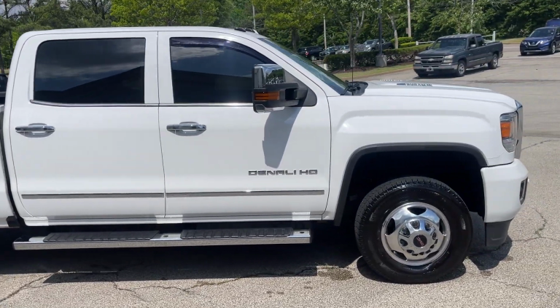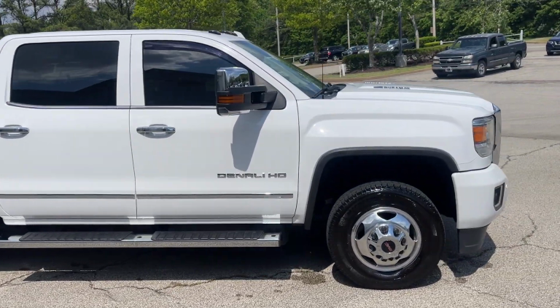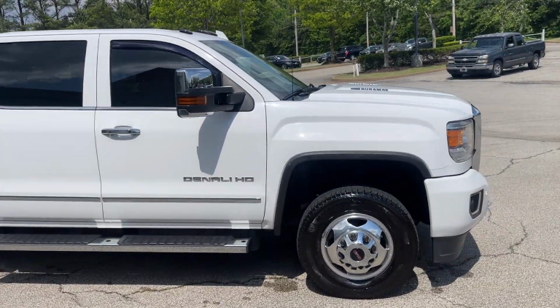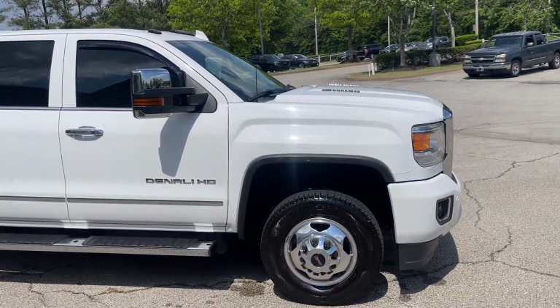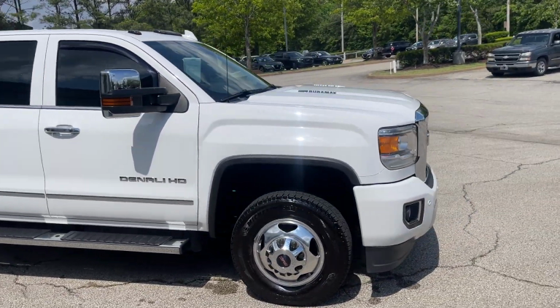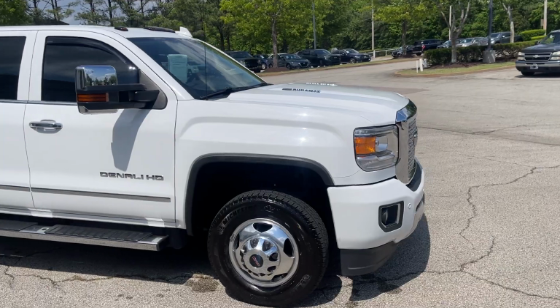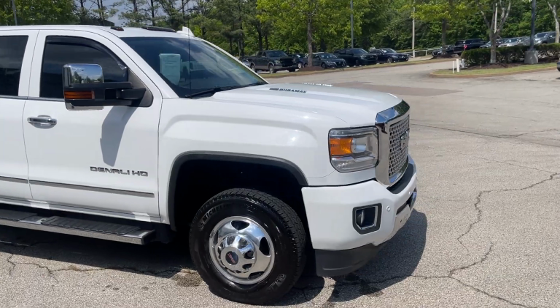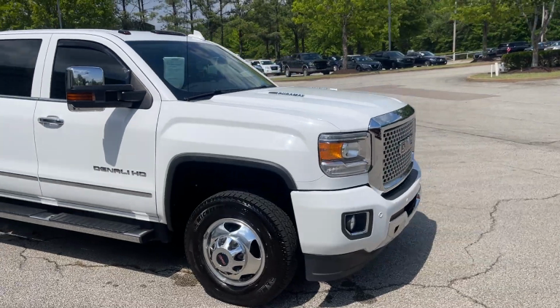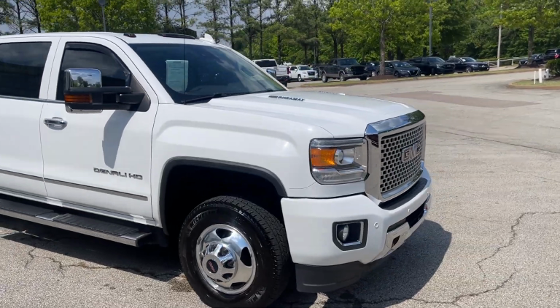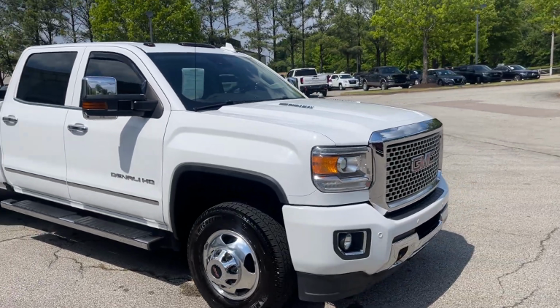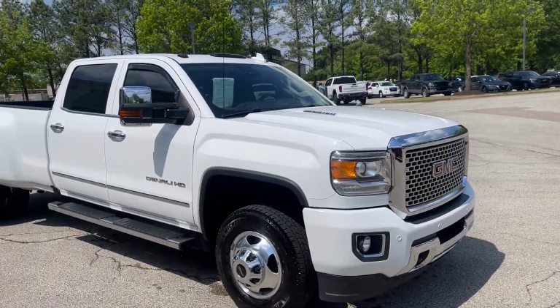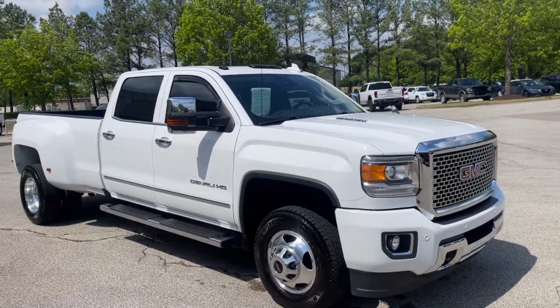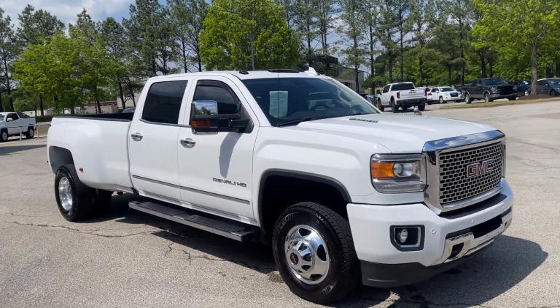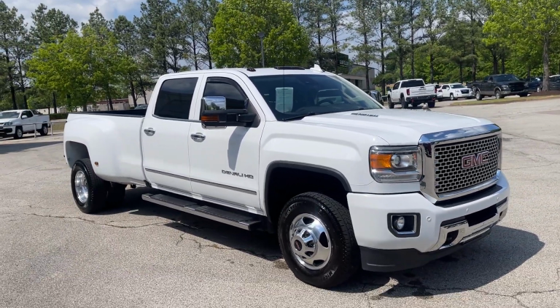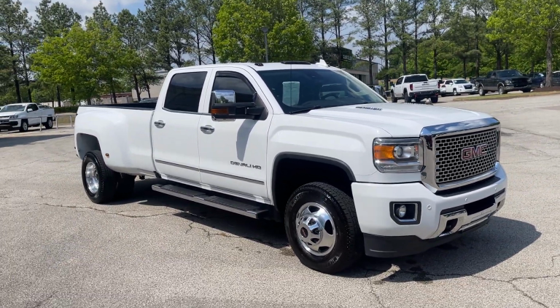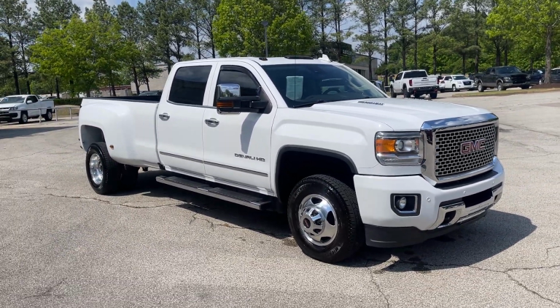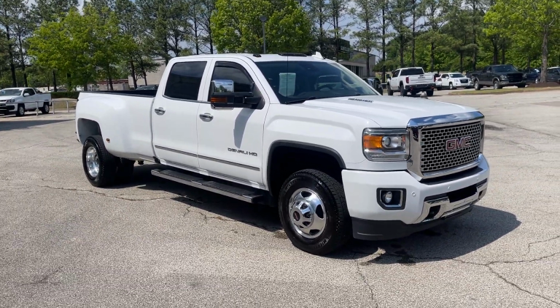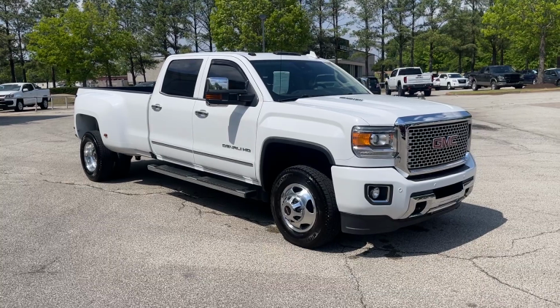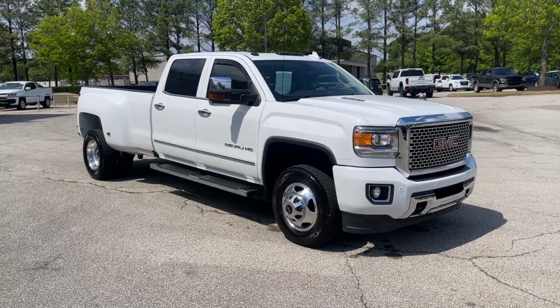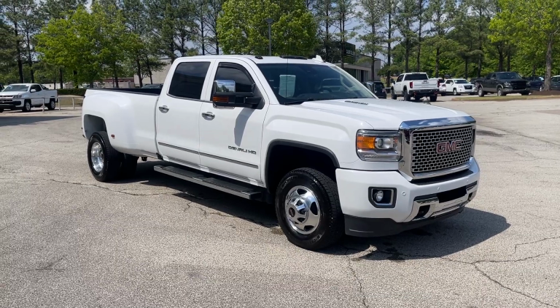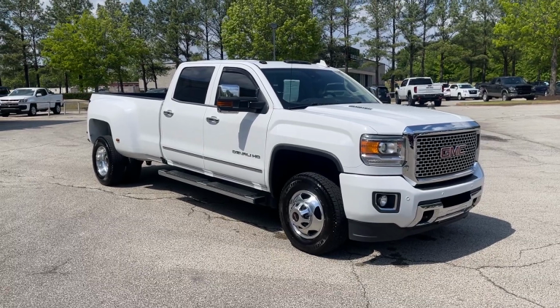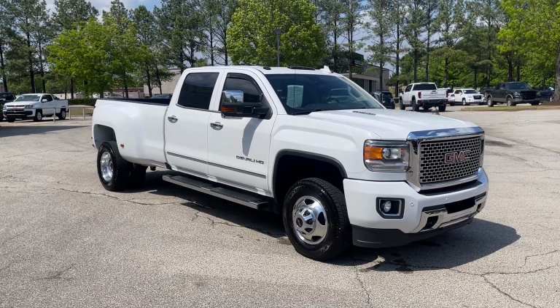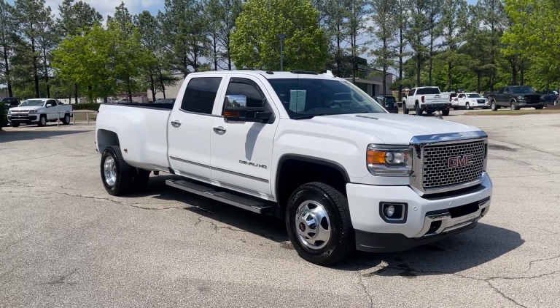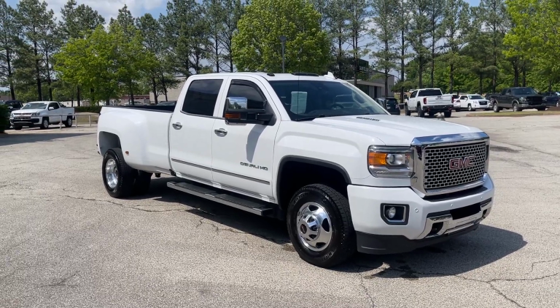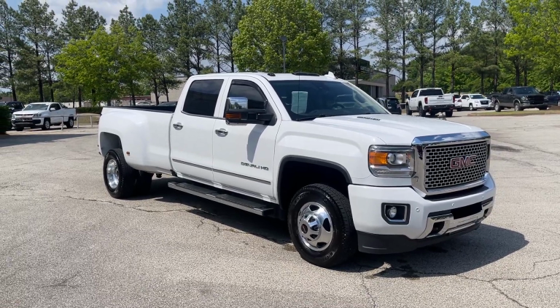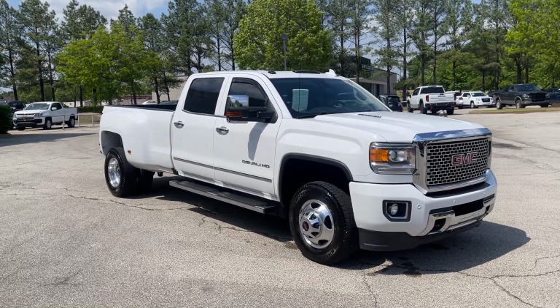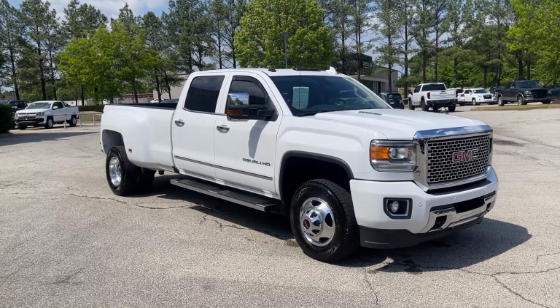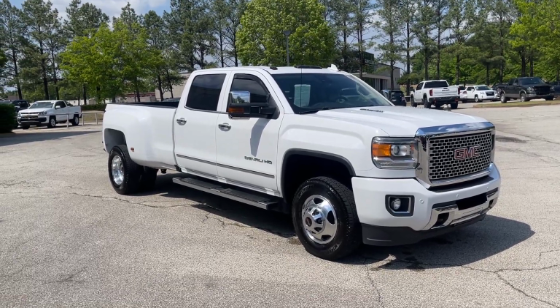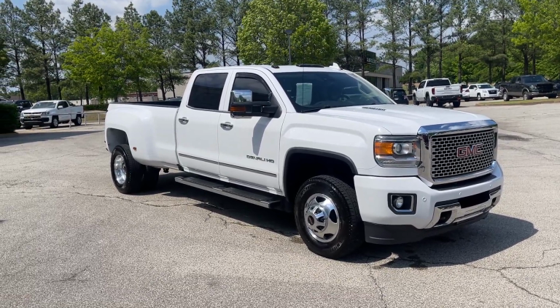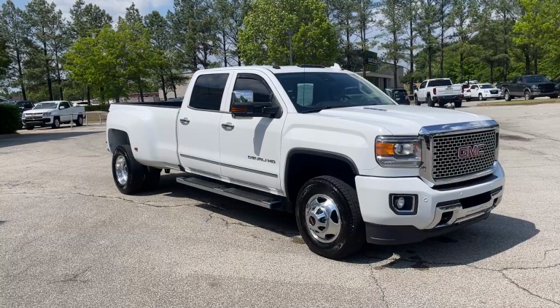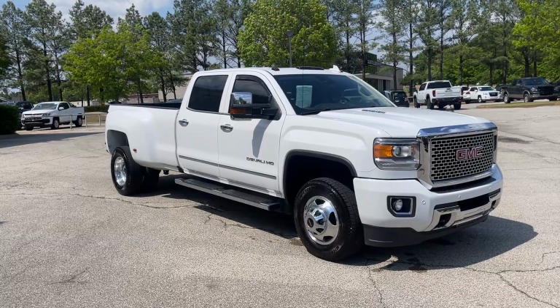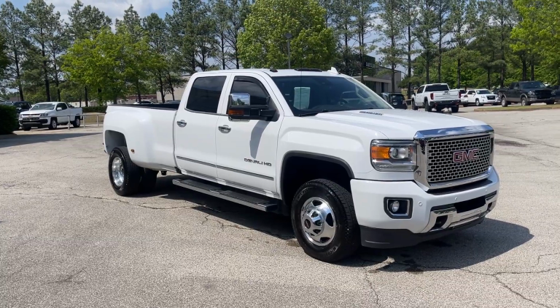Hey folks, come on down, take a peek at this, take it for a spin. It won't be here long, I'm sure. We're located at 8500 Highway 64 in Bartlett, or give us a call at 901-333-8000. Thanks.